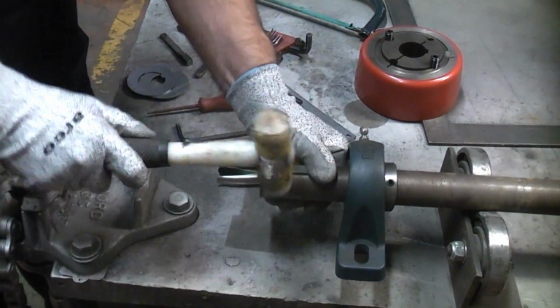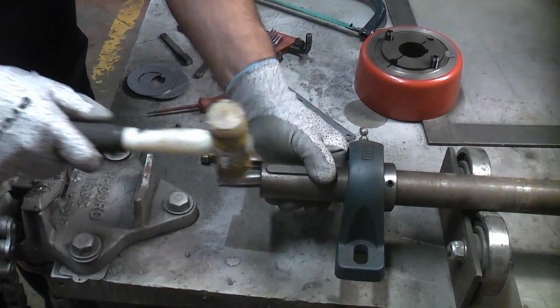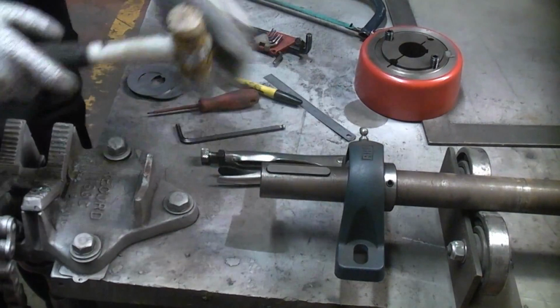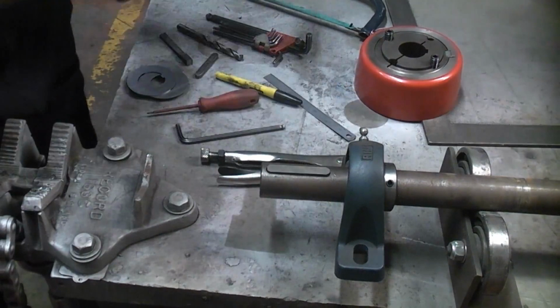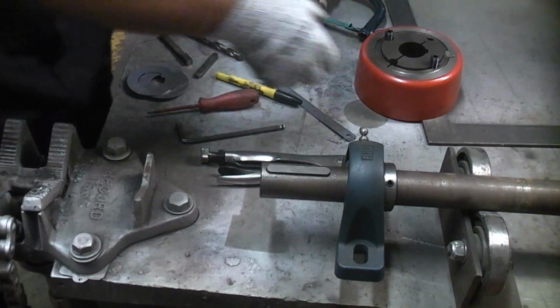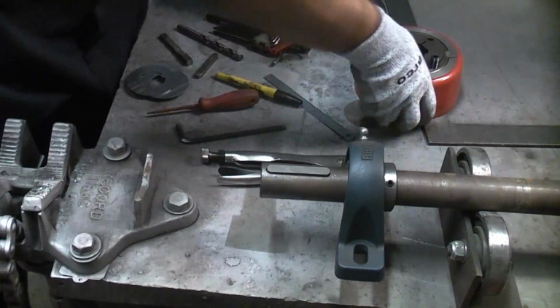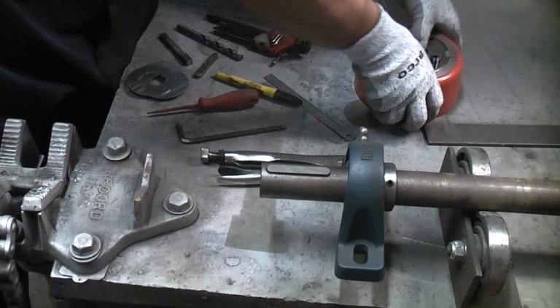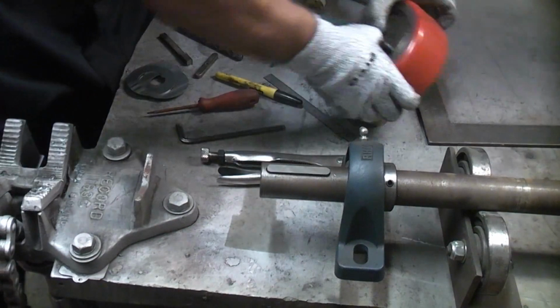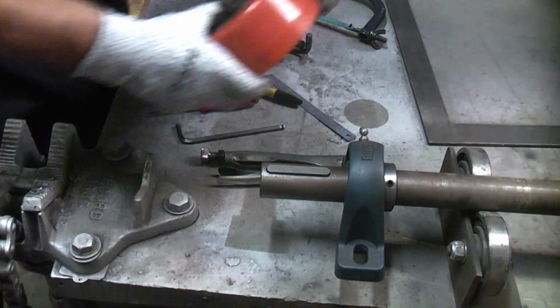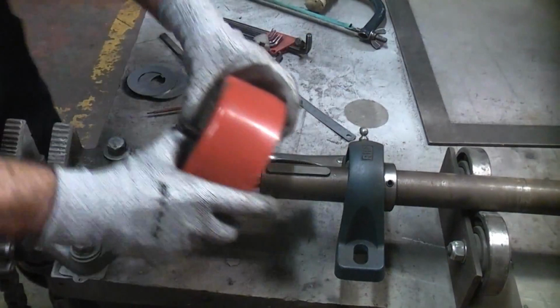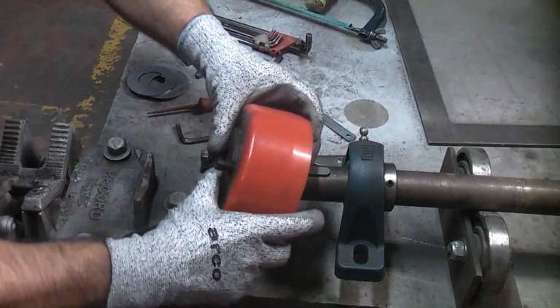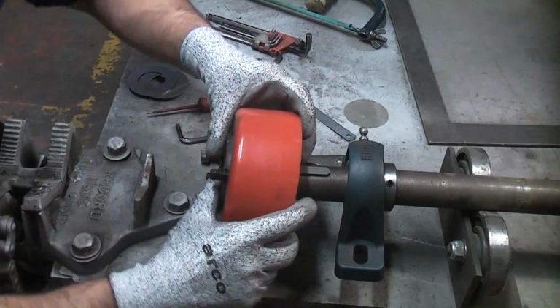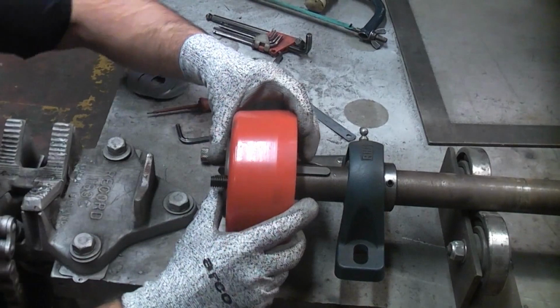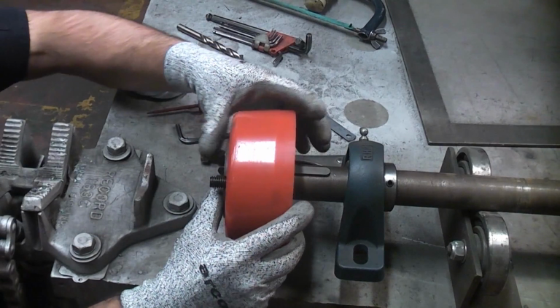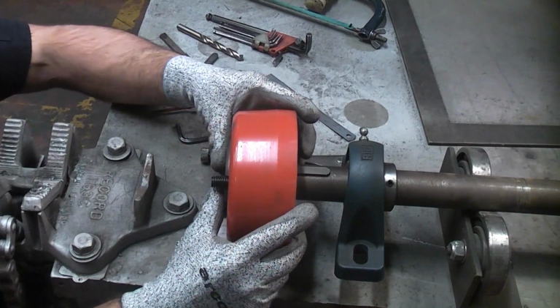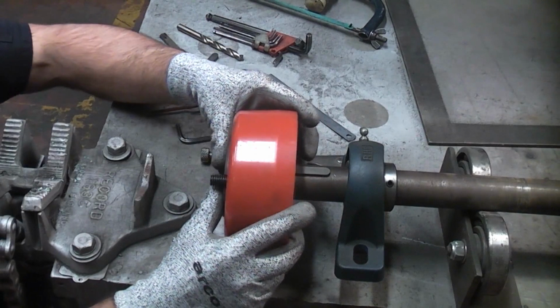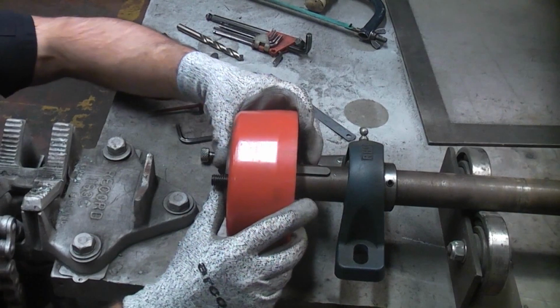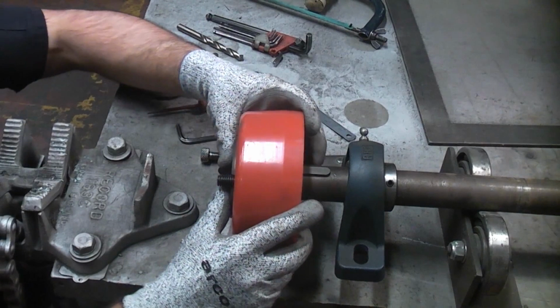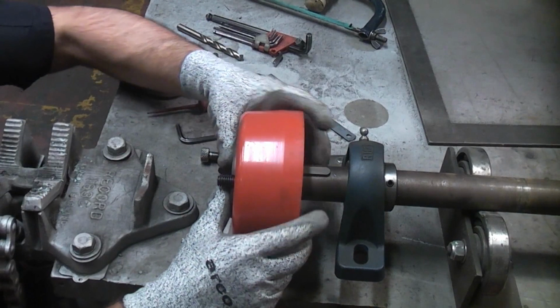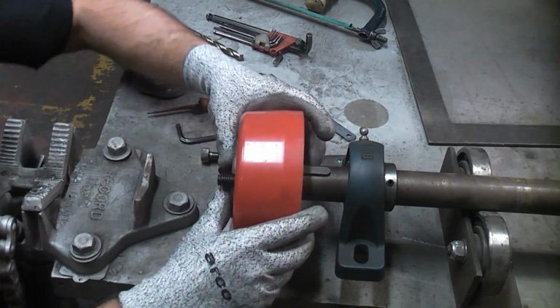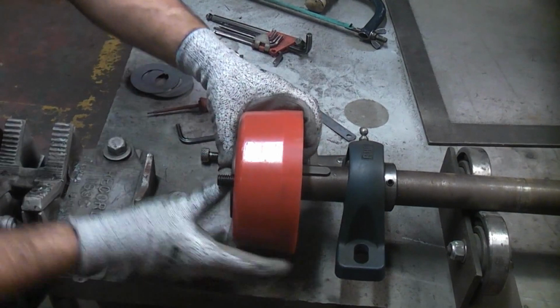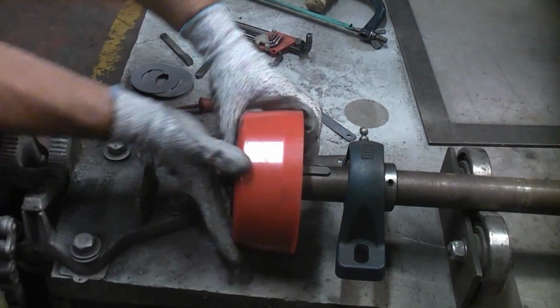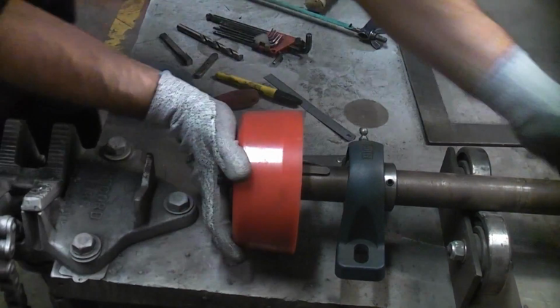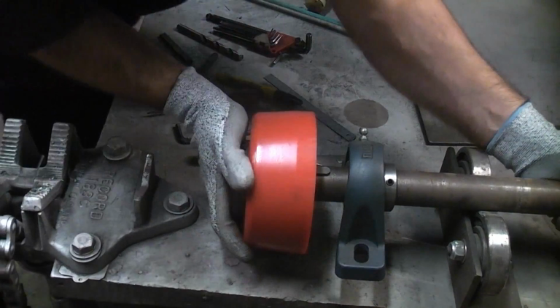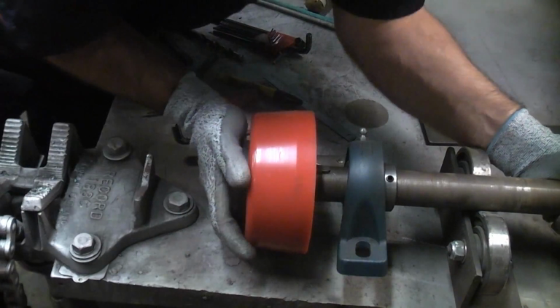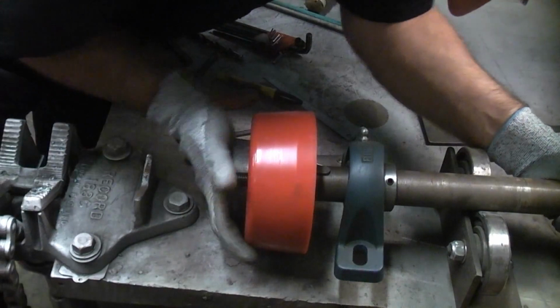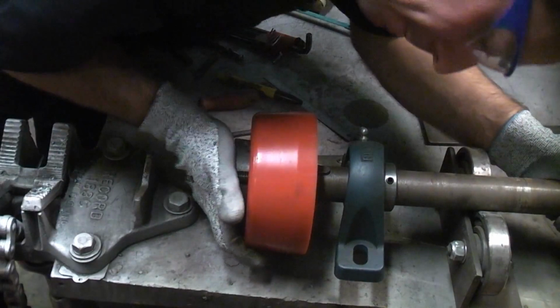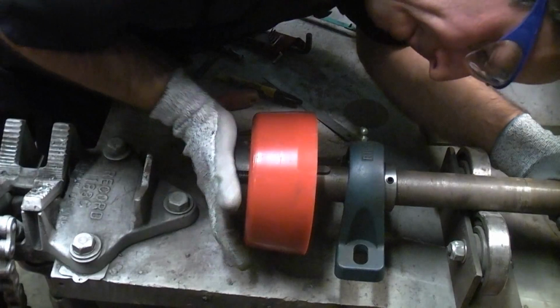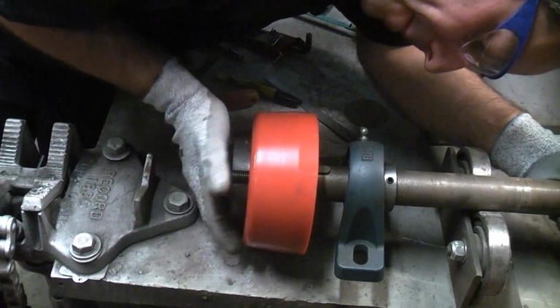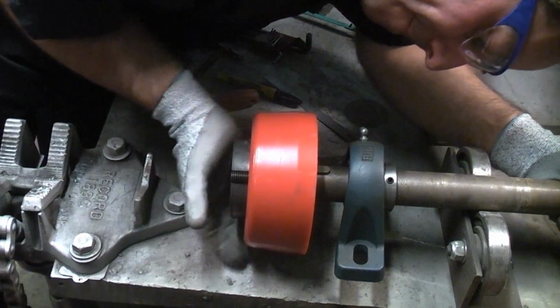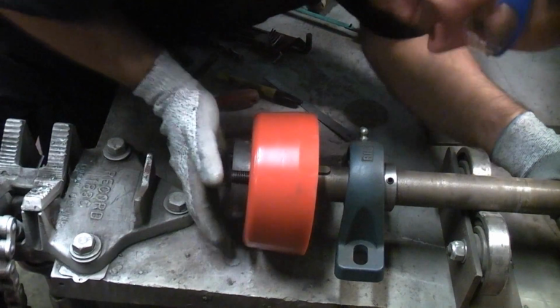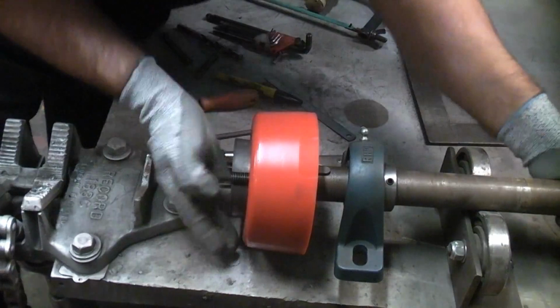You might have to give it a few gentle taps to get it all the way home. Once the key steel has been knocked in as far as it will go, you can take the coupling — or a wheel in this case — and align it with the key steel.